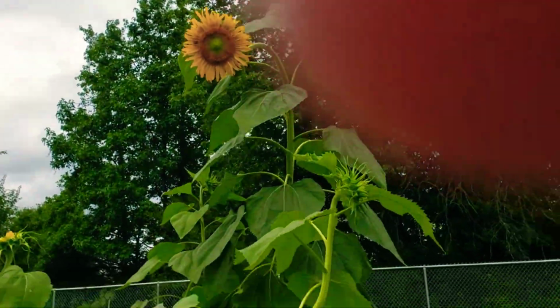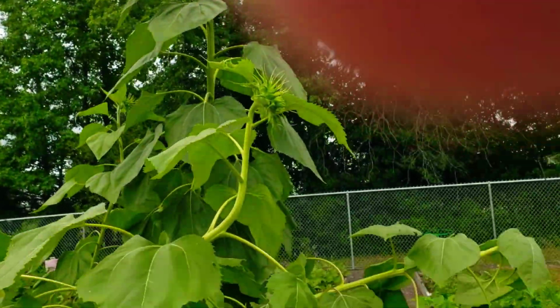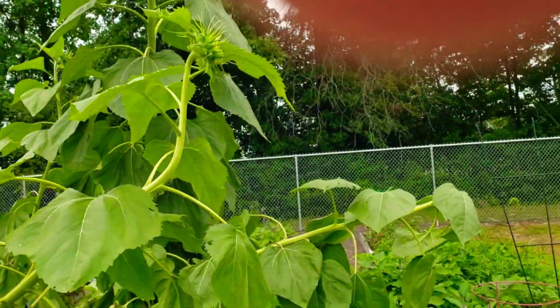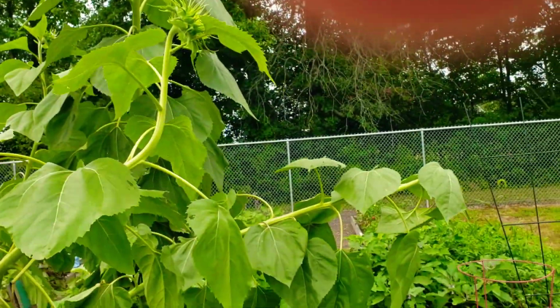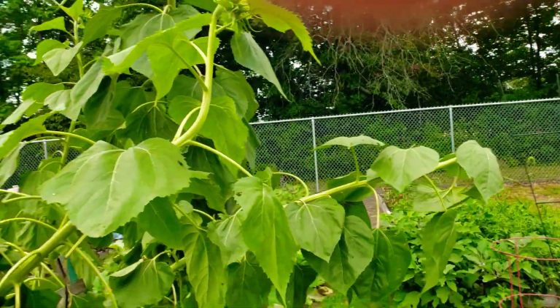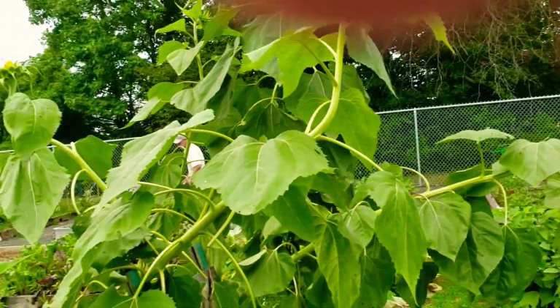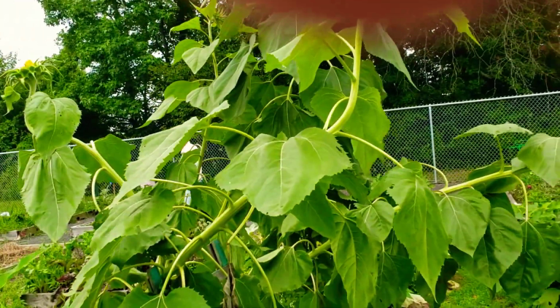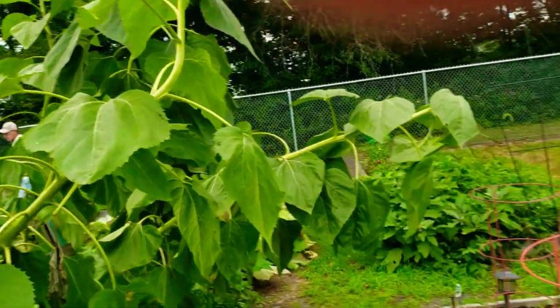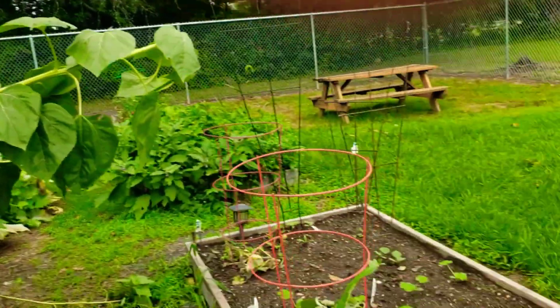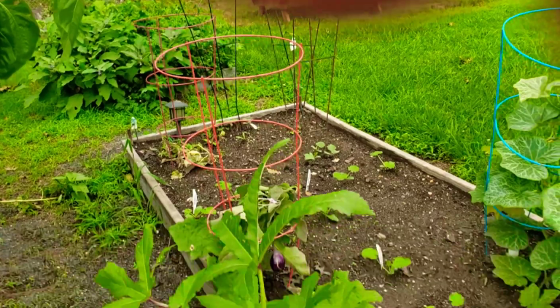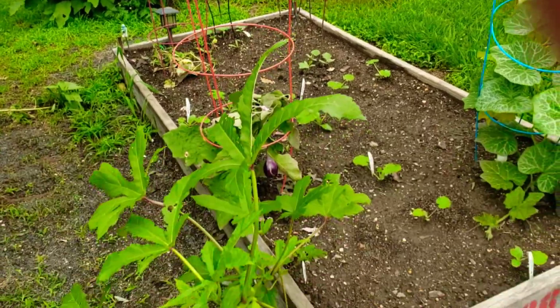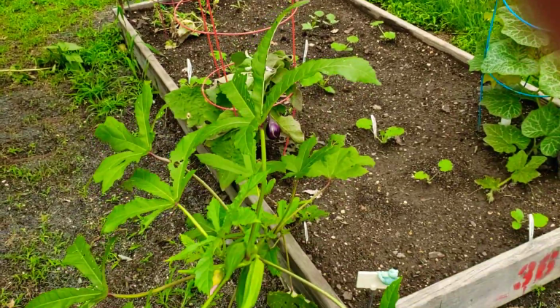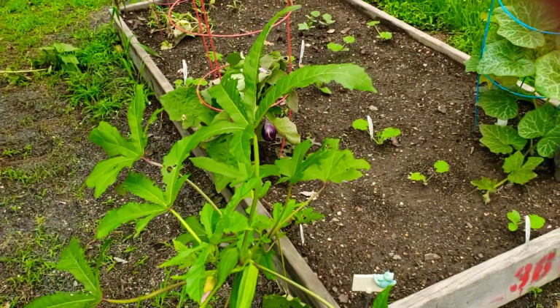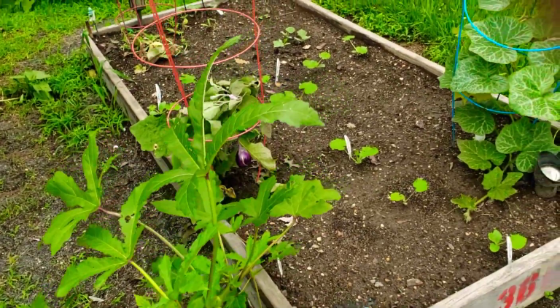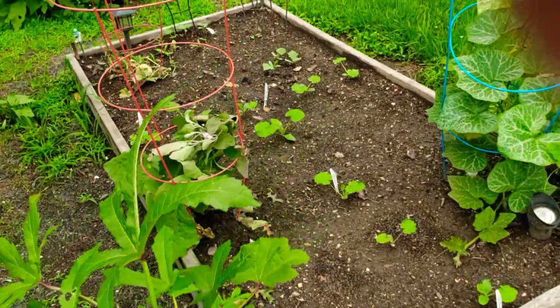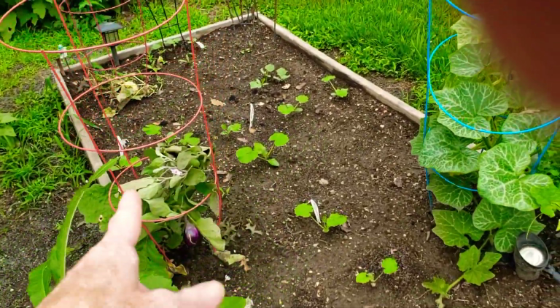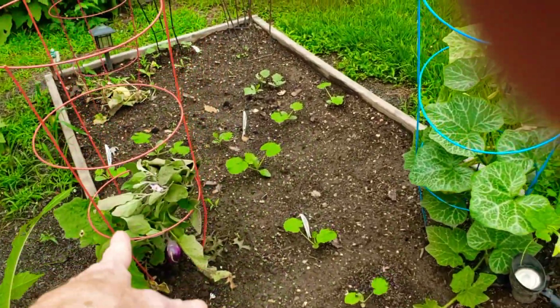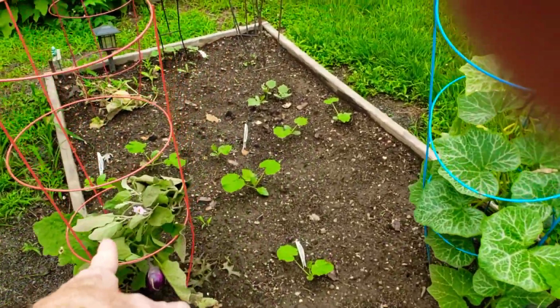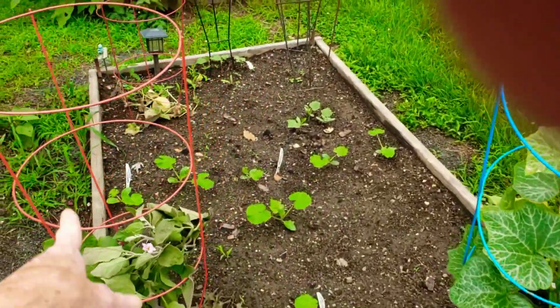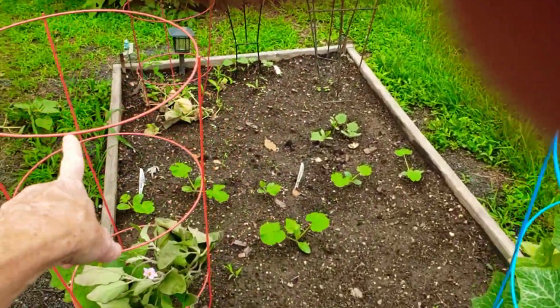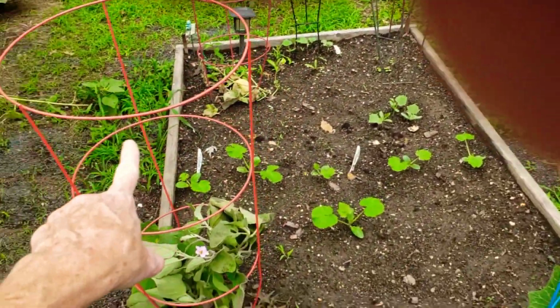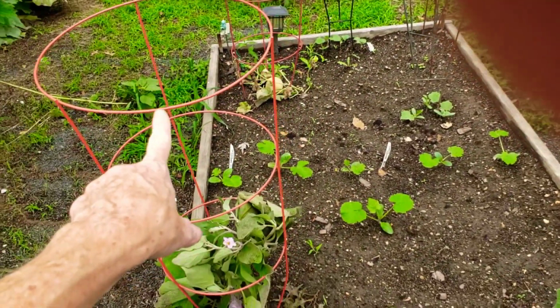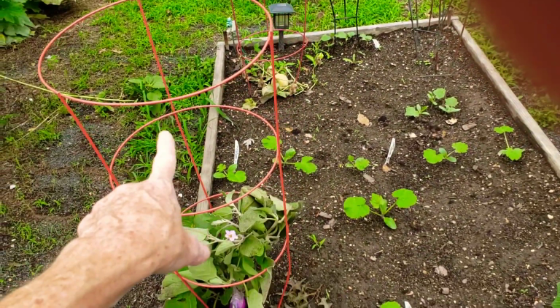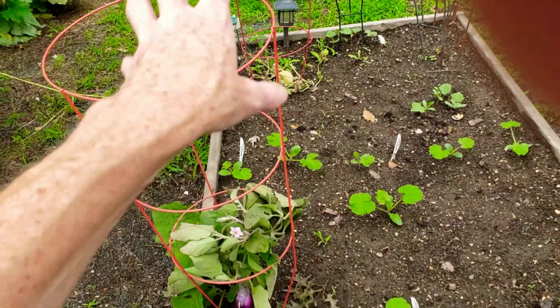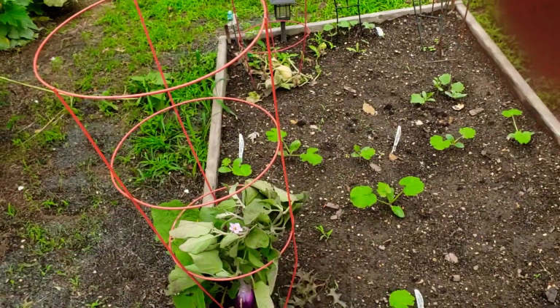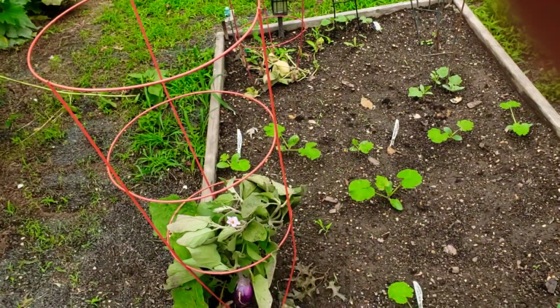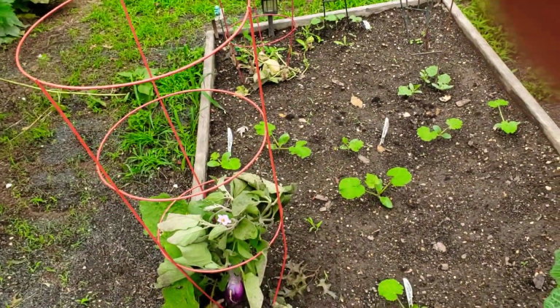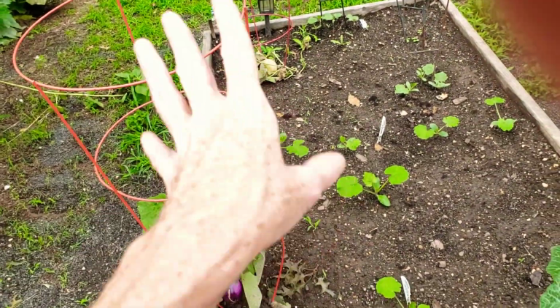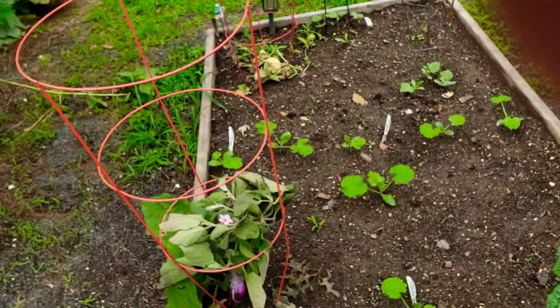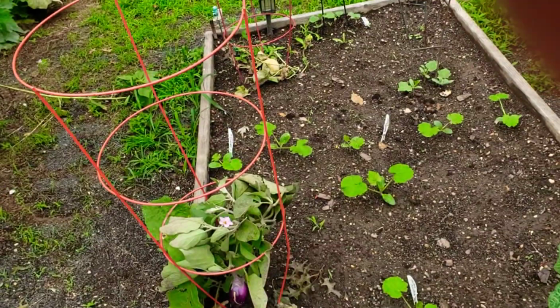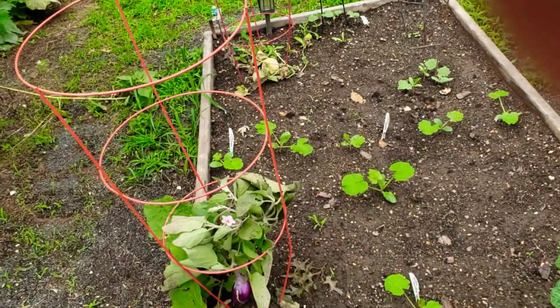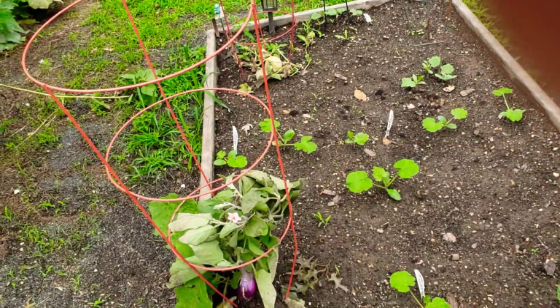We have some sunflowers that are completely down. Okra is down. Eggplant got broke — I just put that over it. This is zucchini. Cucumber bed.